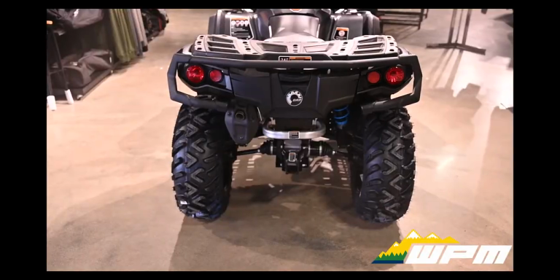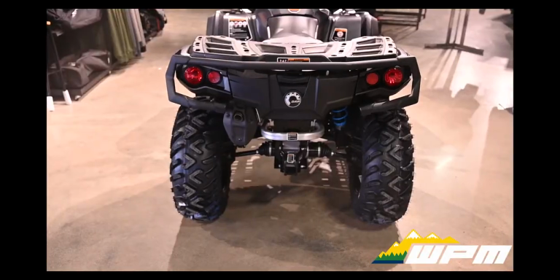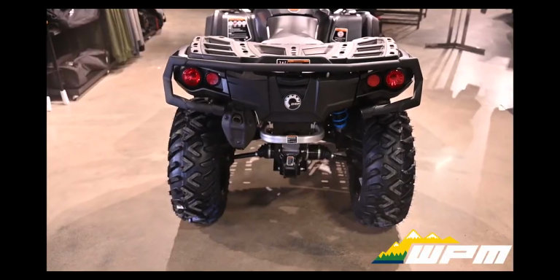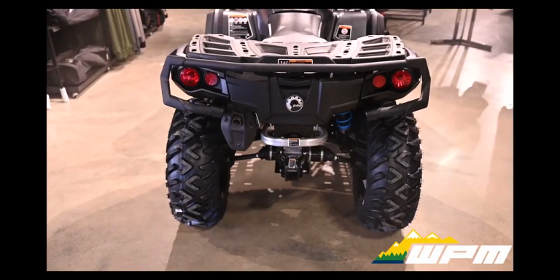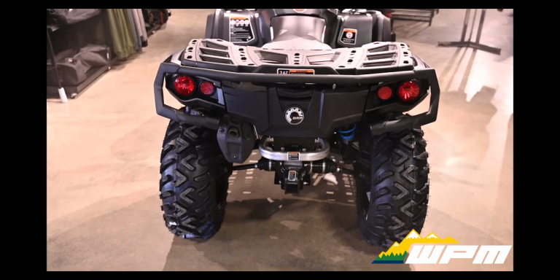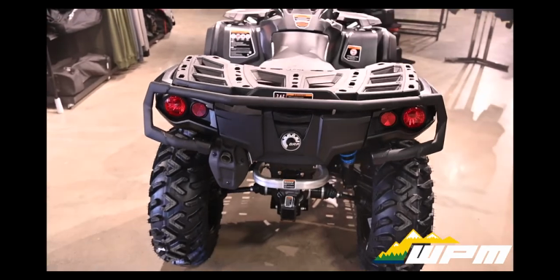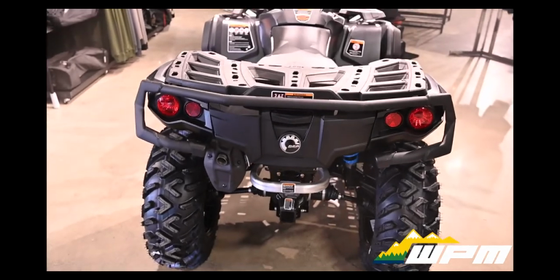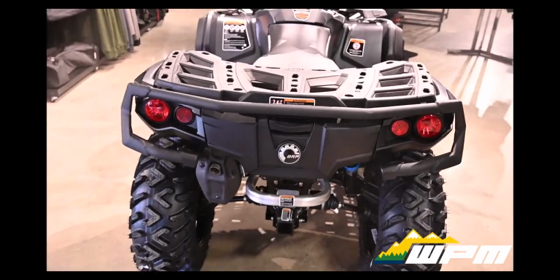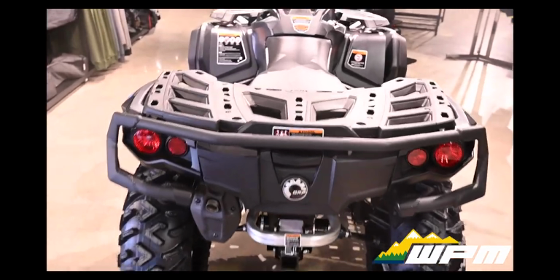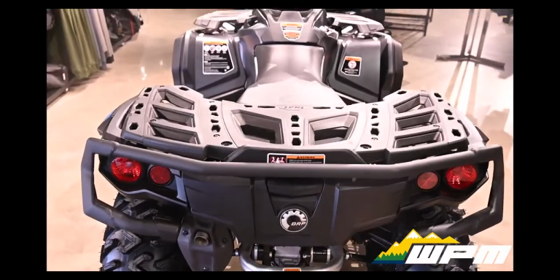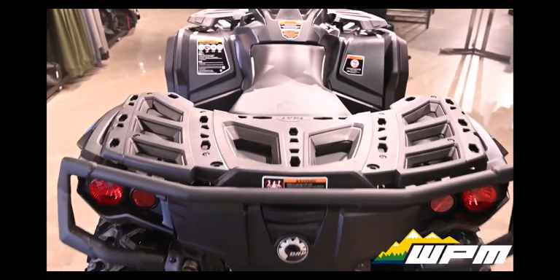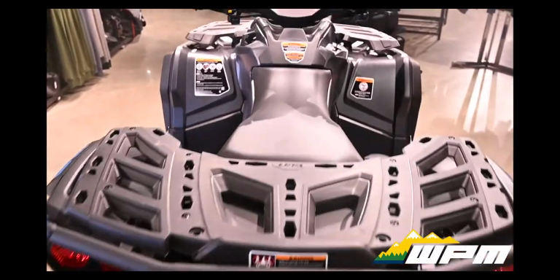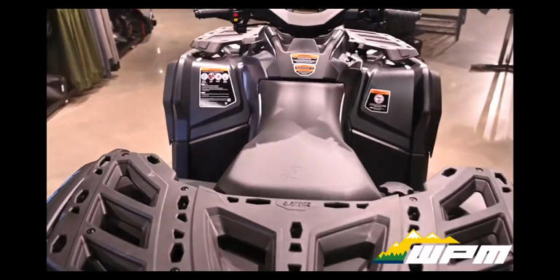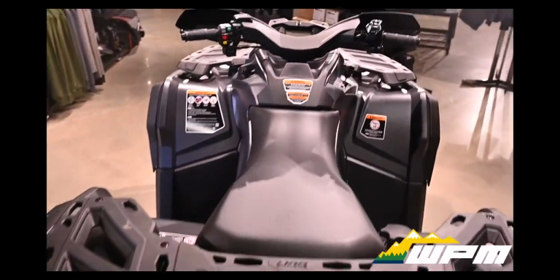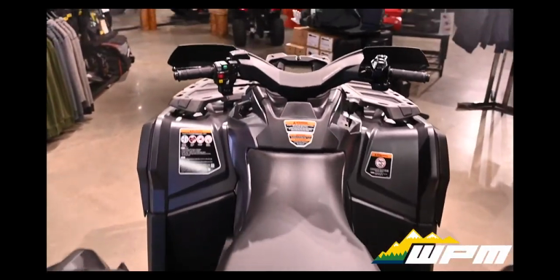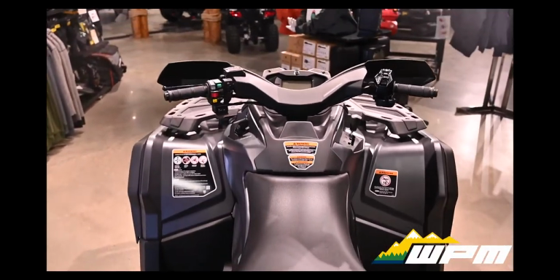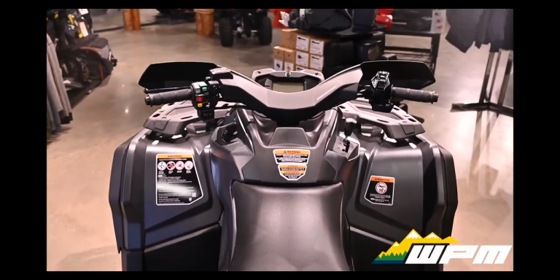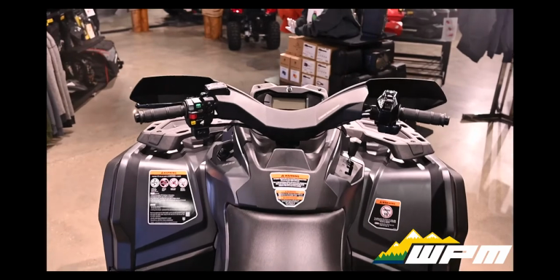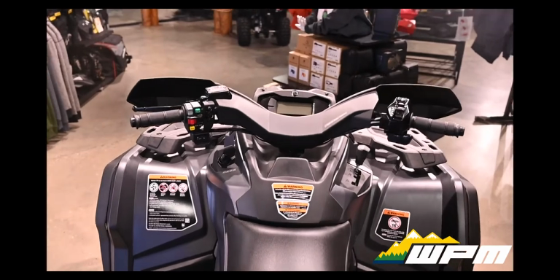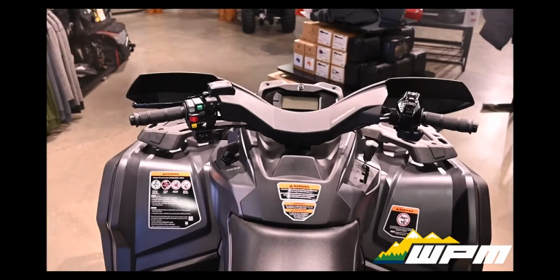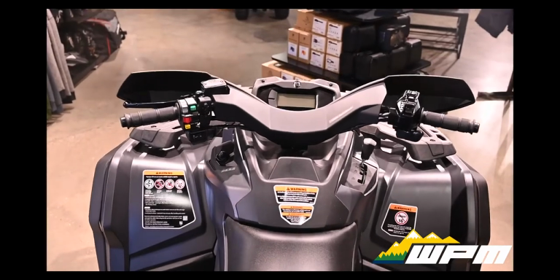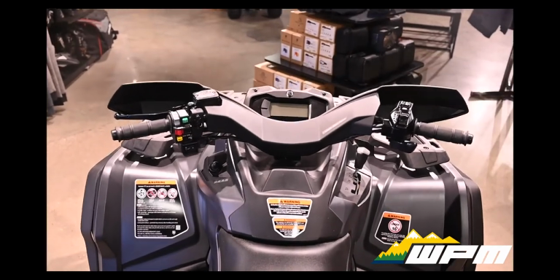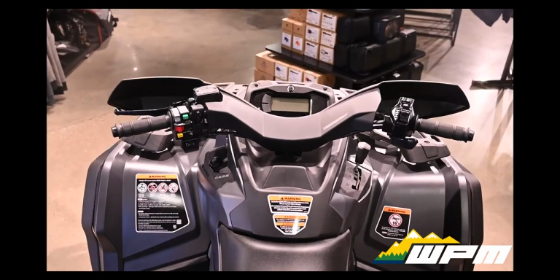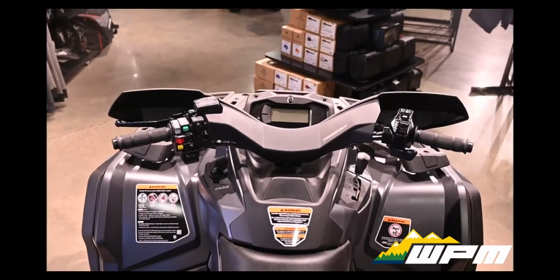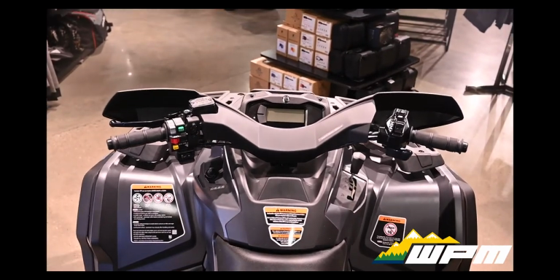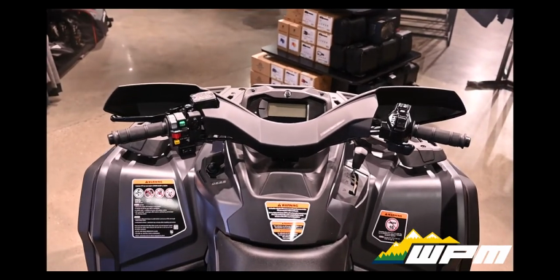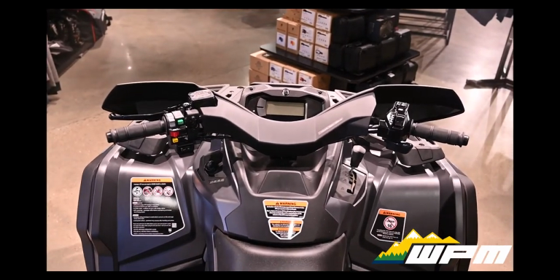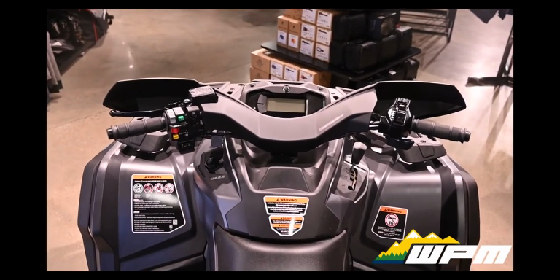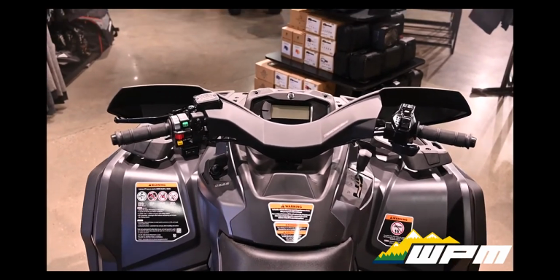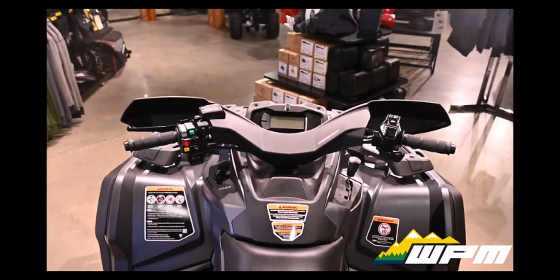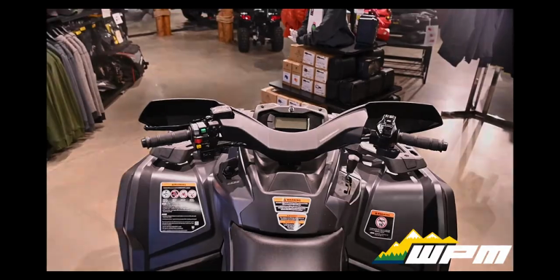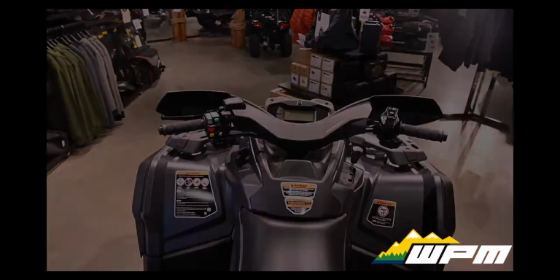Solid Transmission. Select your gear, squeeze the throttle and go. The Can-Am Outlander Continuously Variable Transmission delivers as much power as you need, now with recalibrated engine braking for more precise control in hilly terrain.